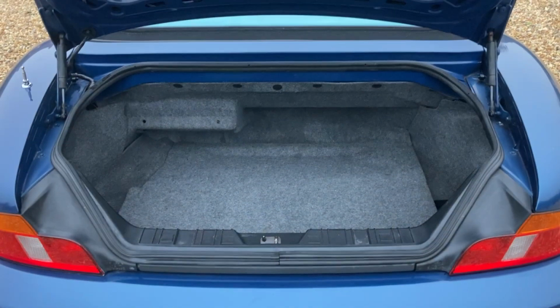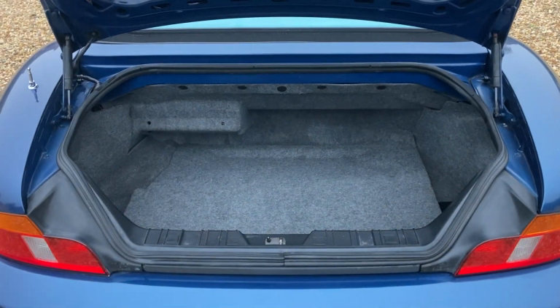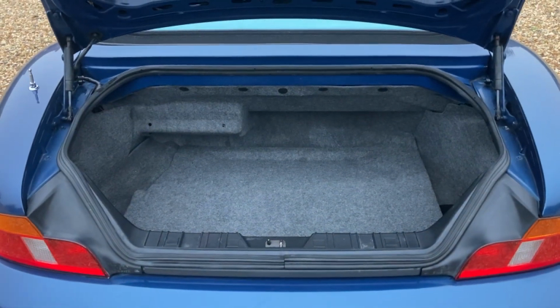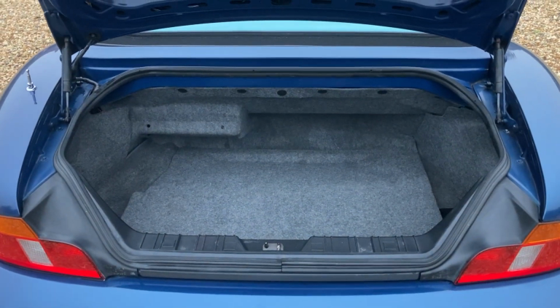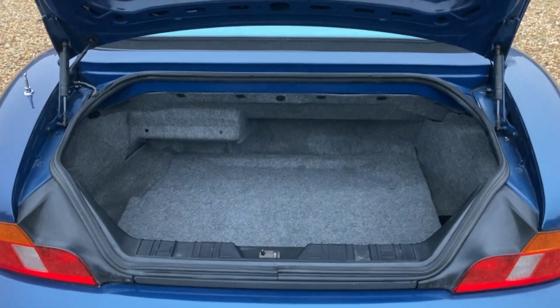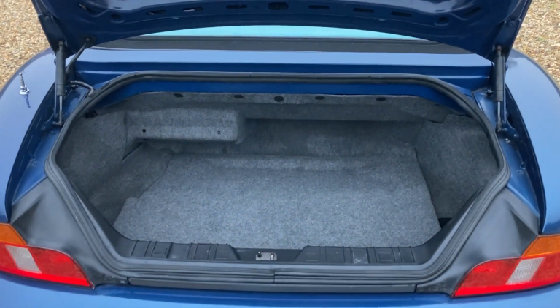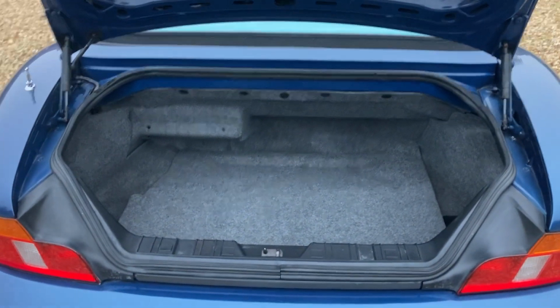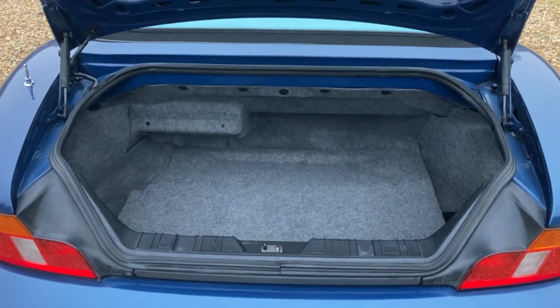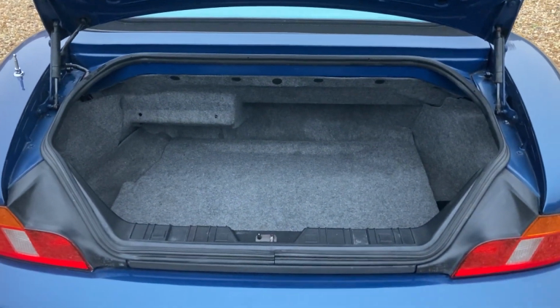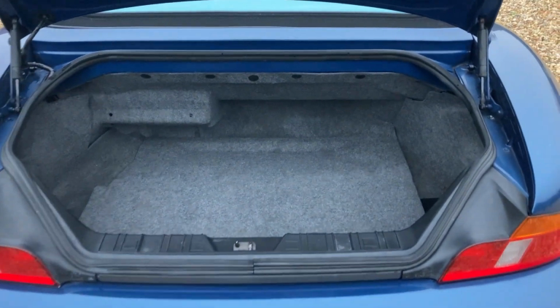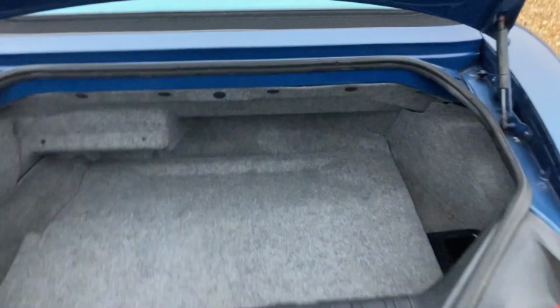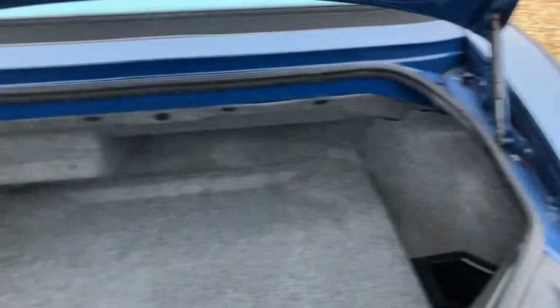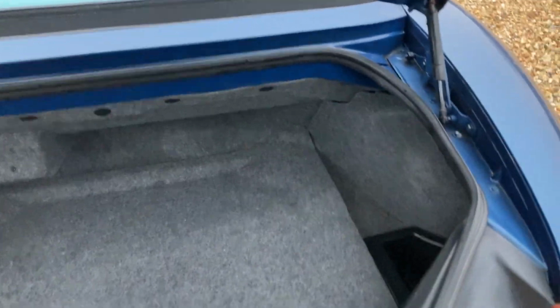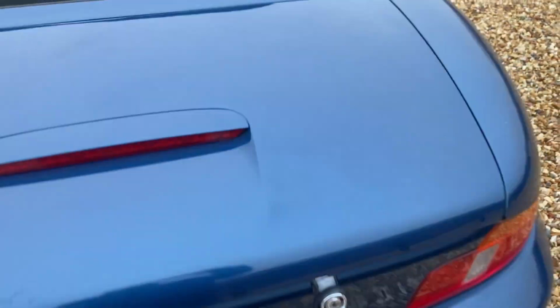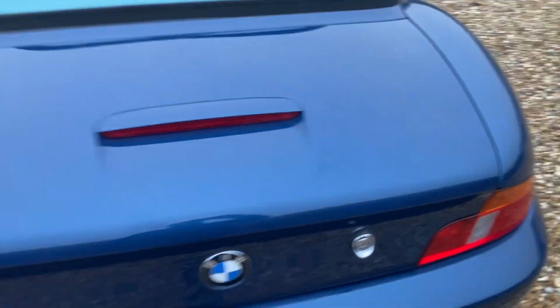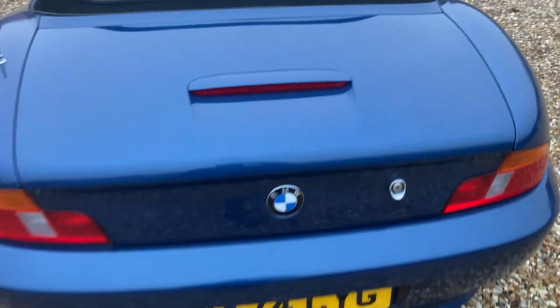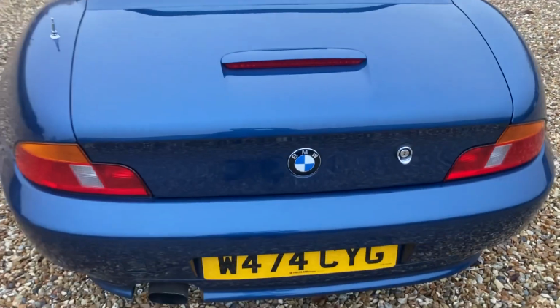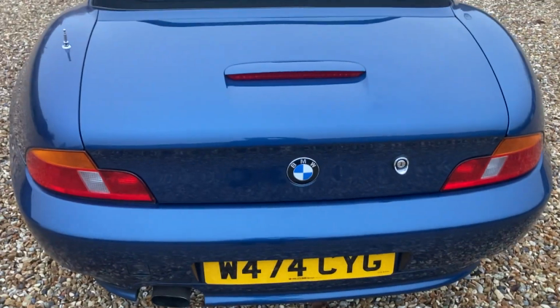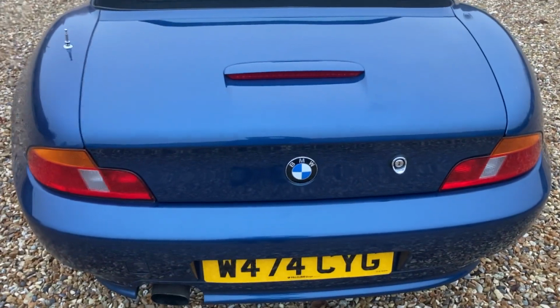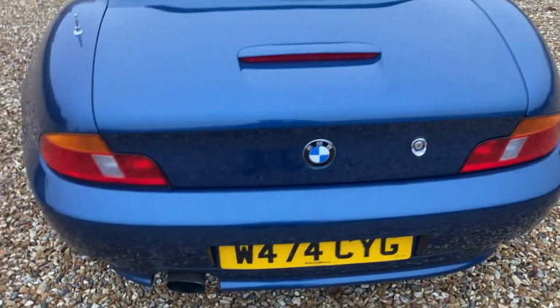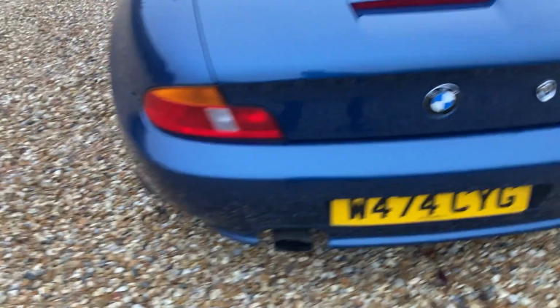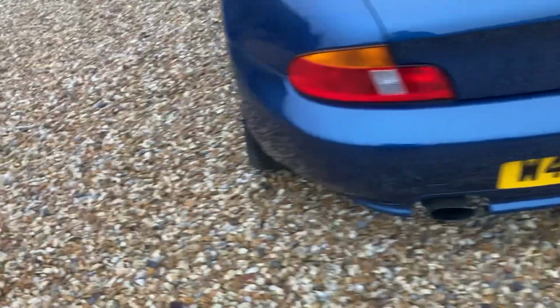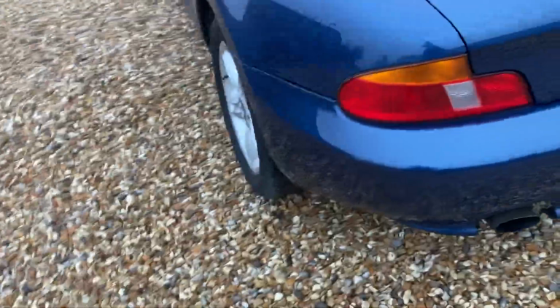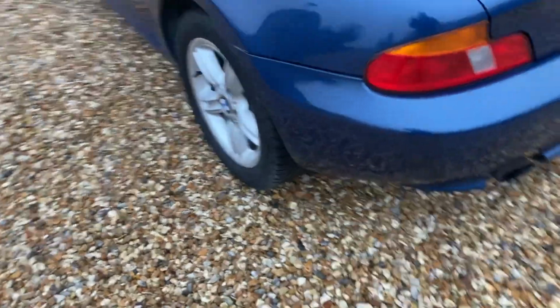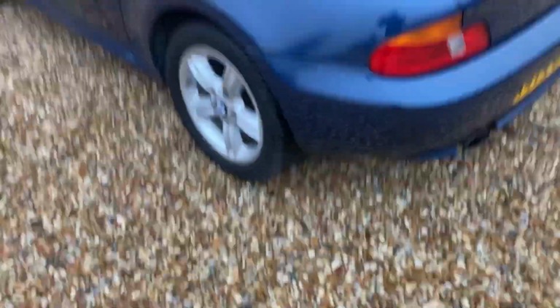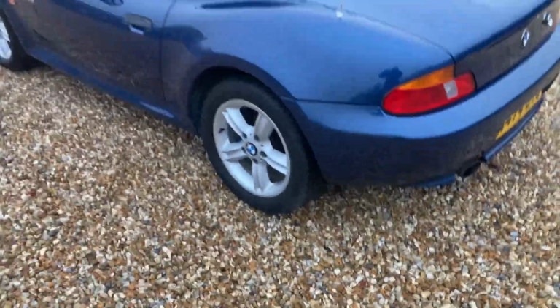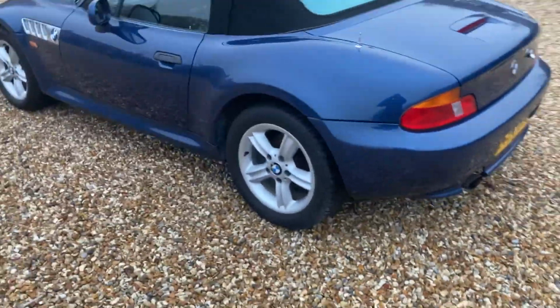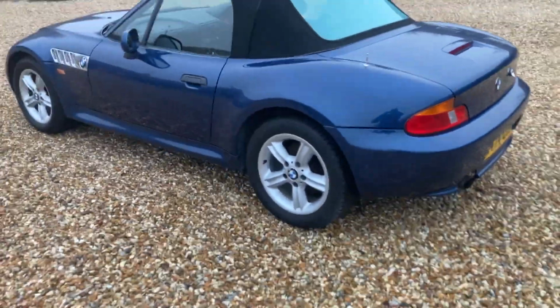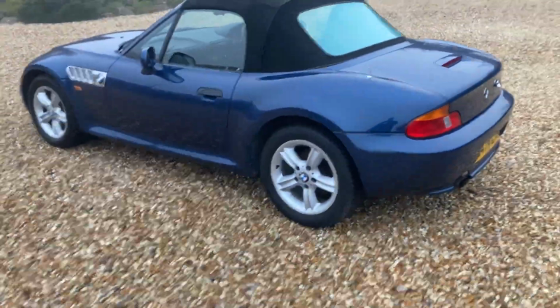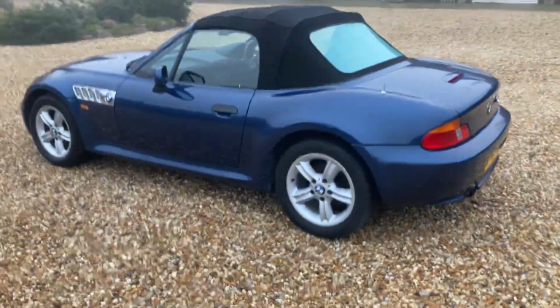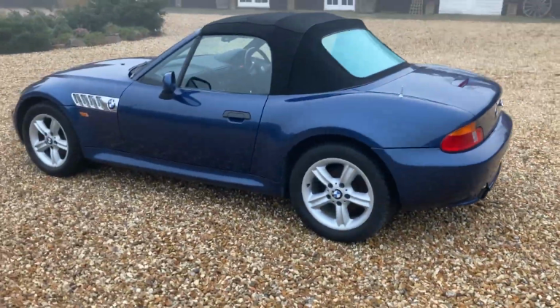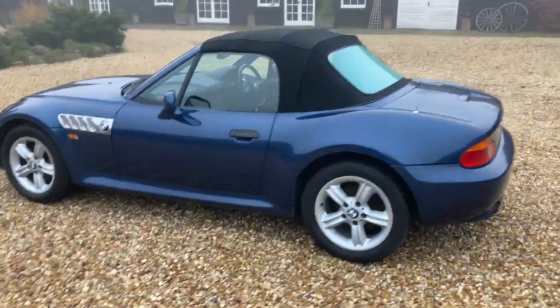Nice and clean, no horrible smells or marks etc. Looks a bit of value — a modern classic for you, right there in the making.